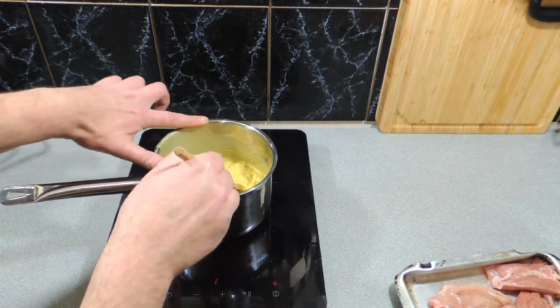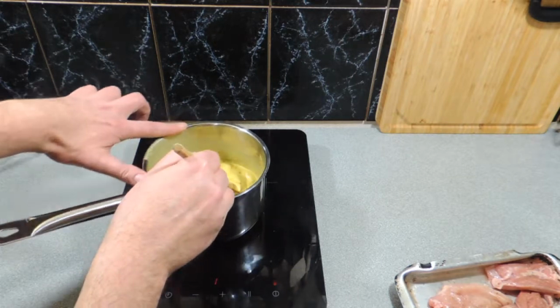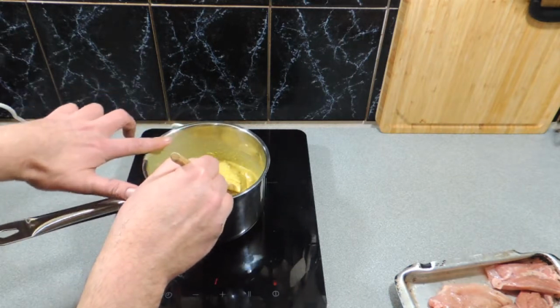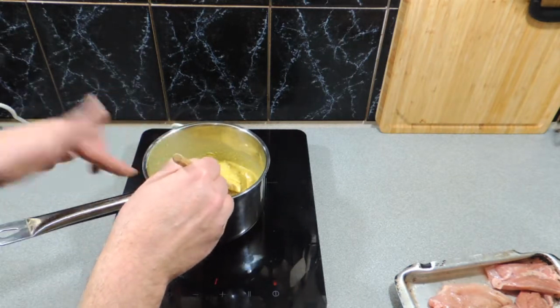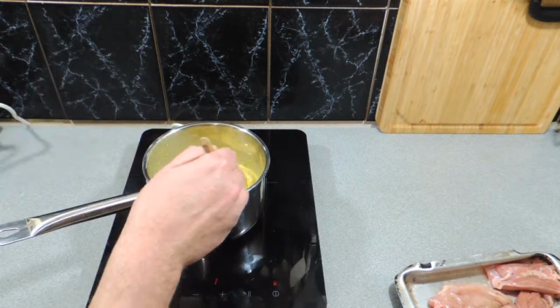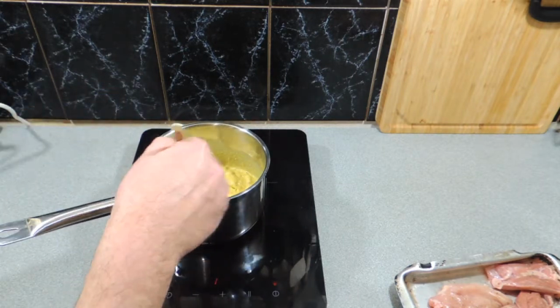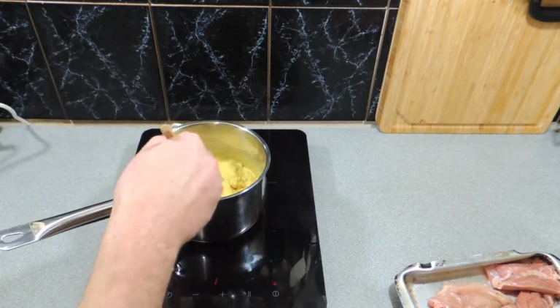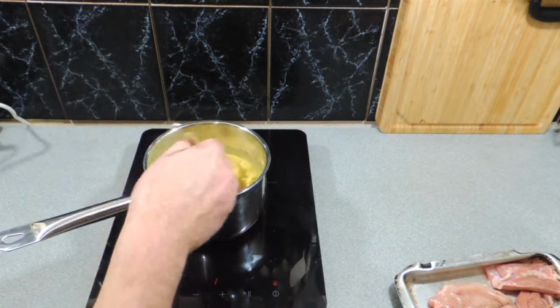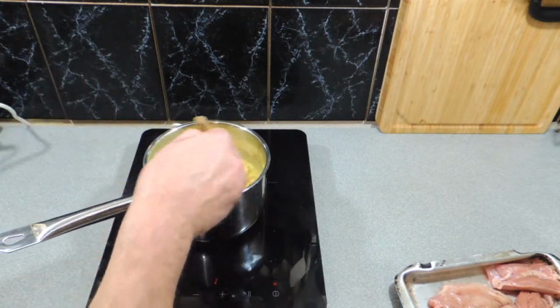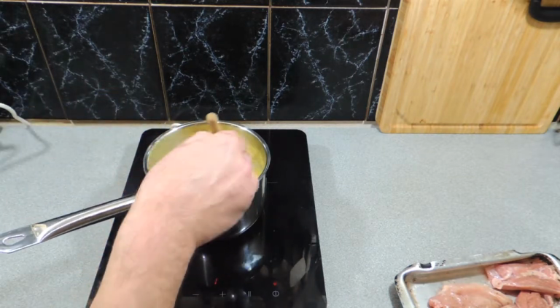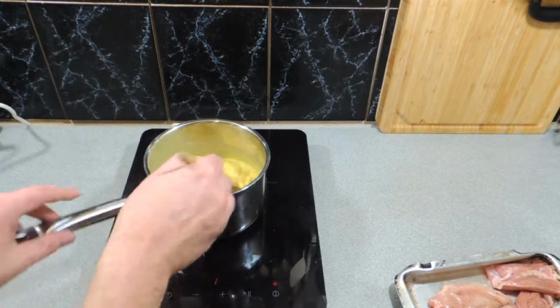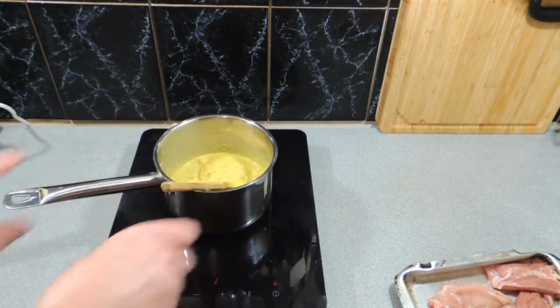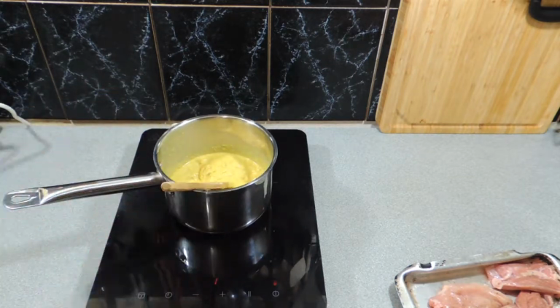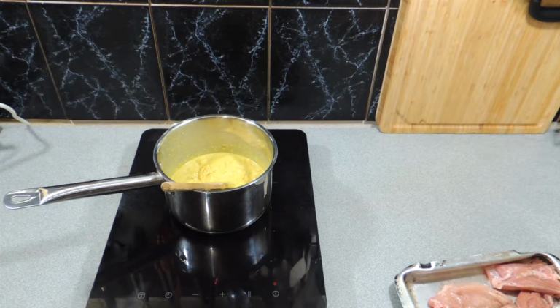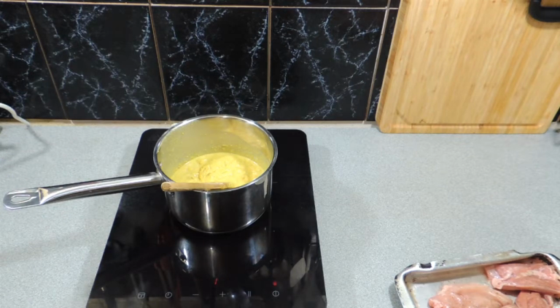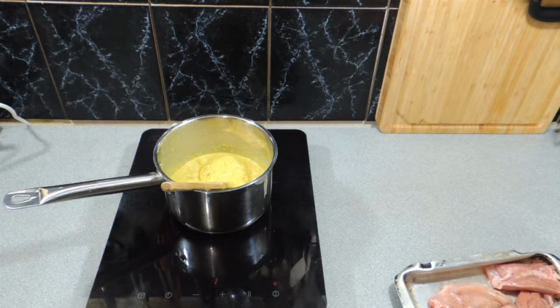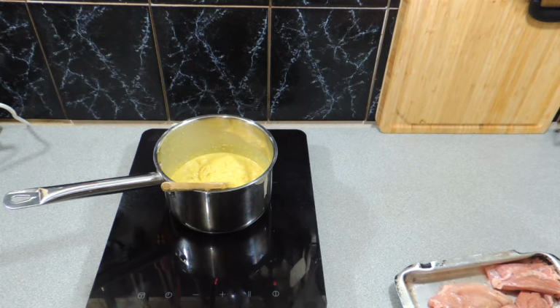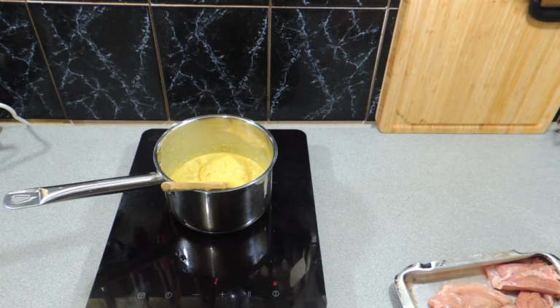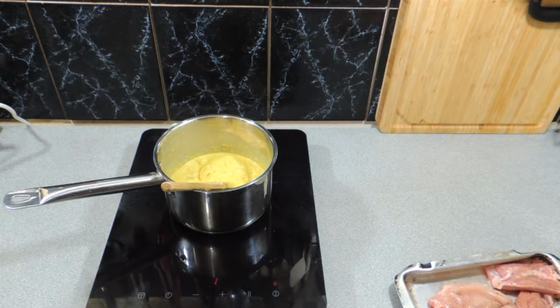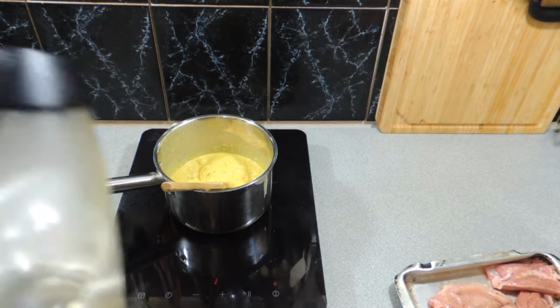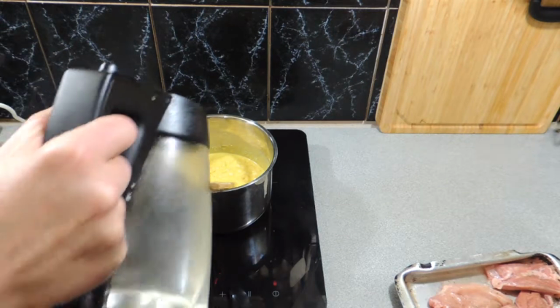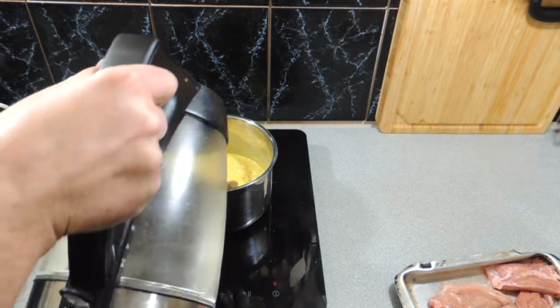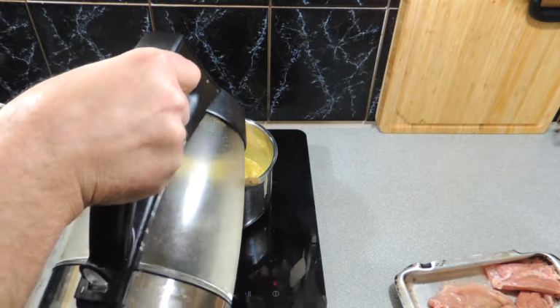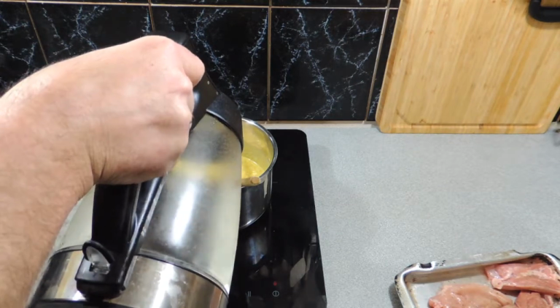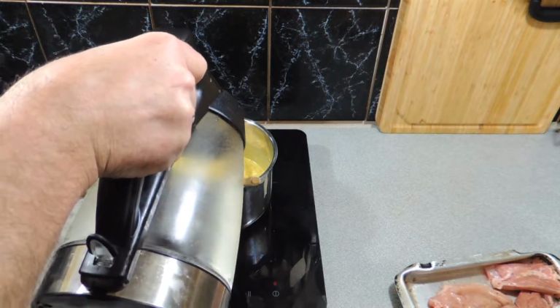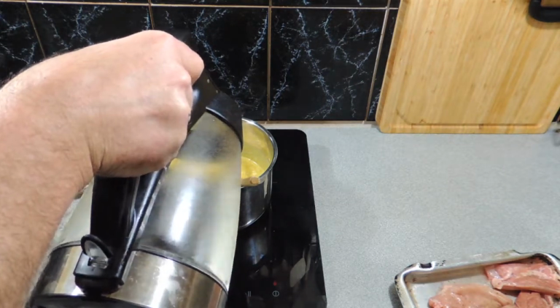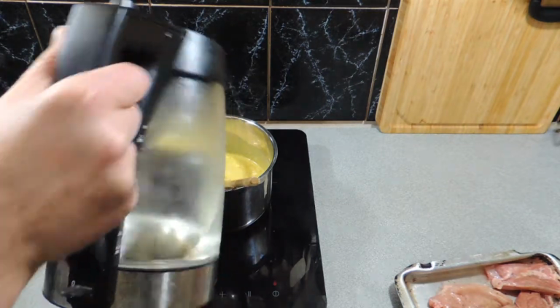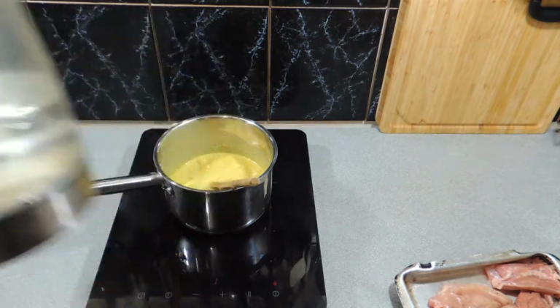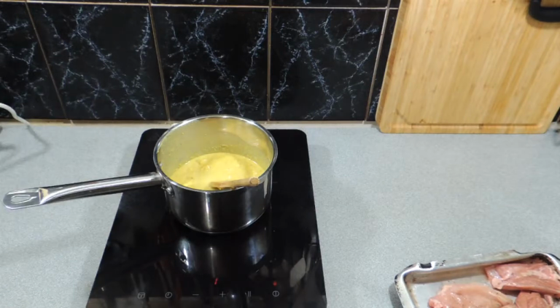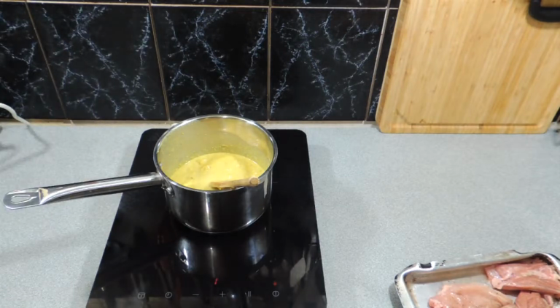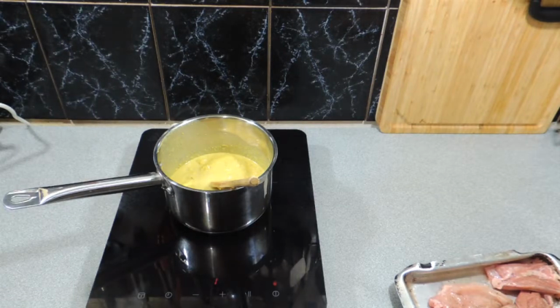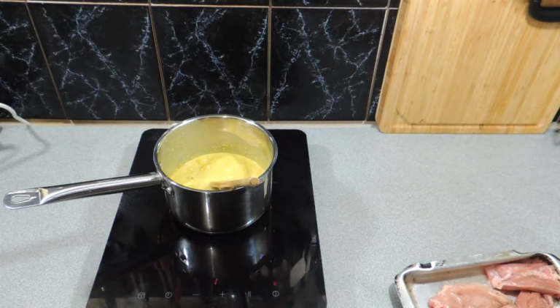Now we're heating up our sauté sauce that we cooked the night before — a very simple and easy recipe we made from scratch. Please go back and watch that video. We might need to turn it down just a little bit because we're reheating it and we don't want it to burn.